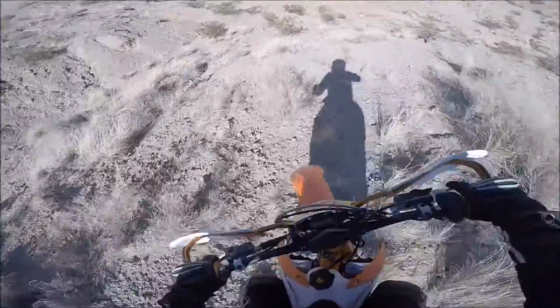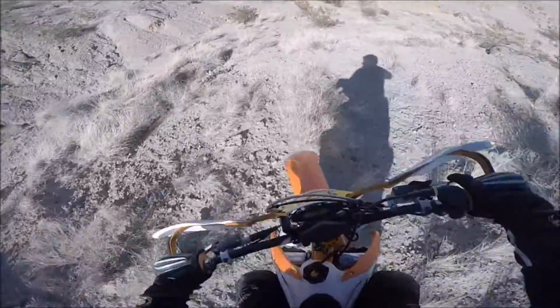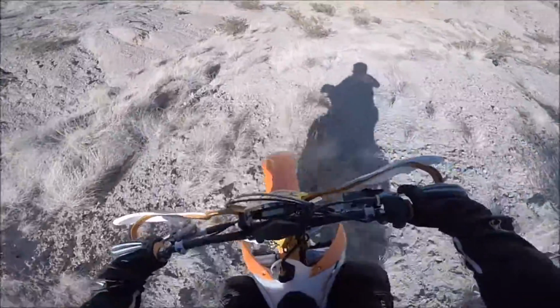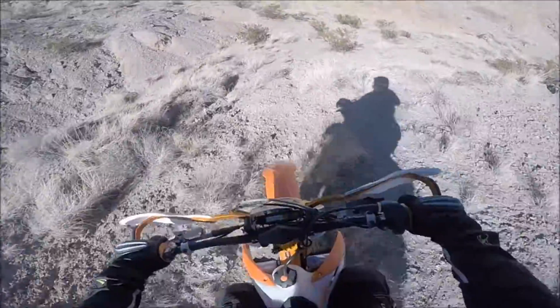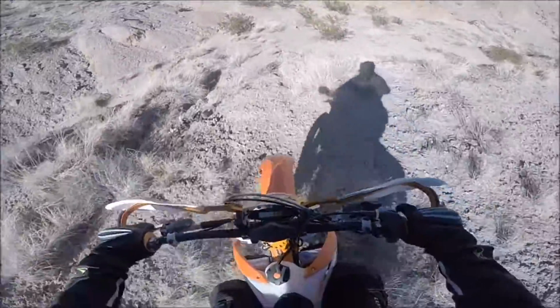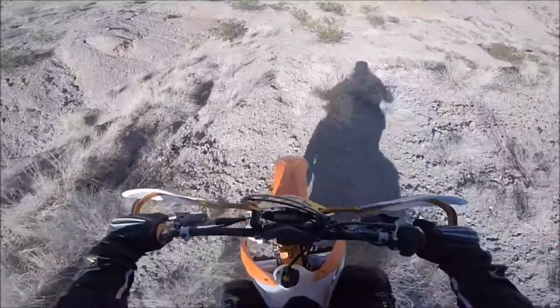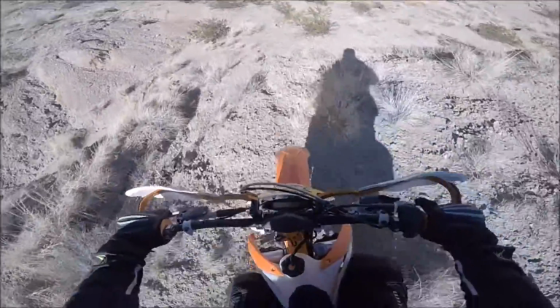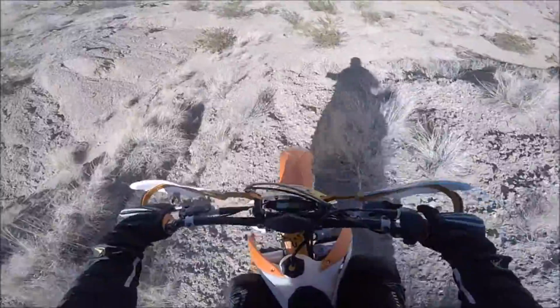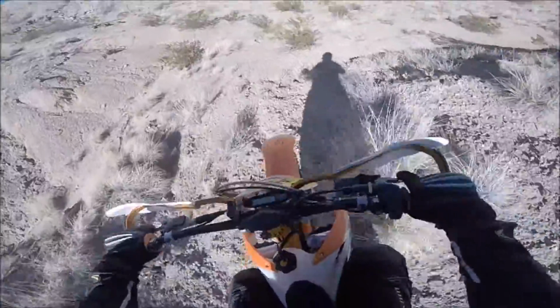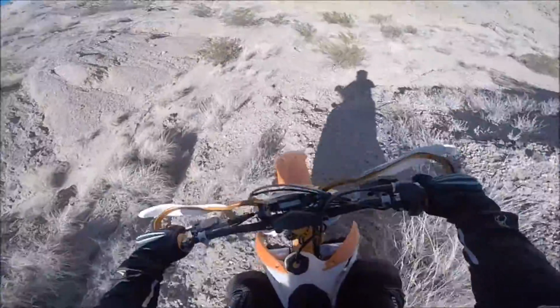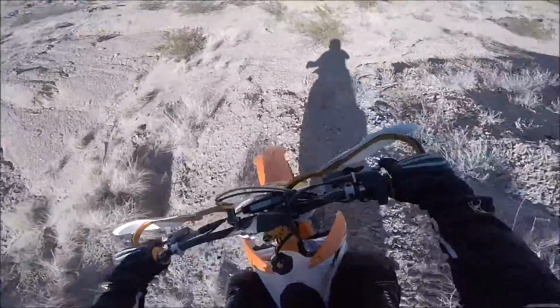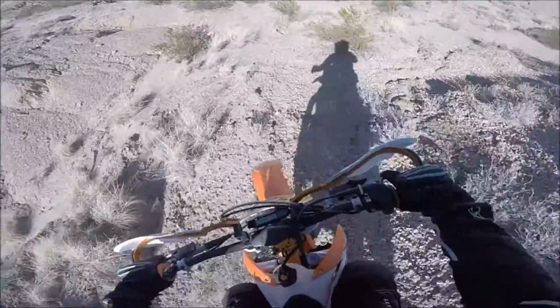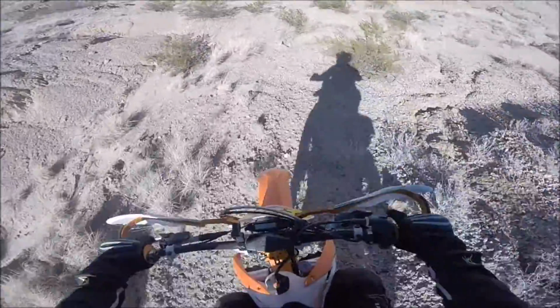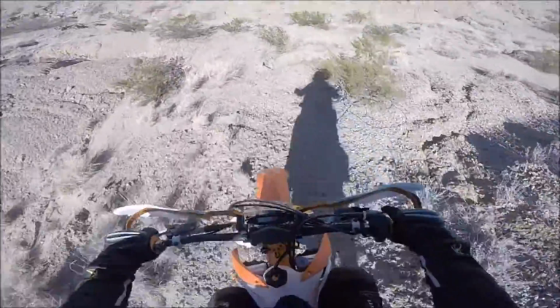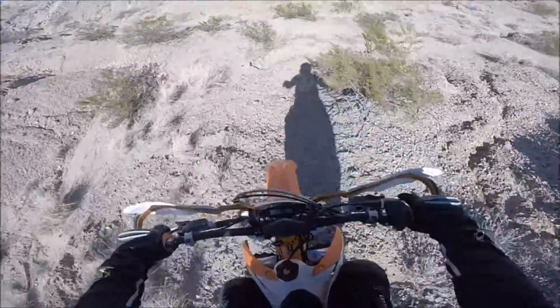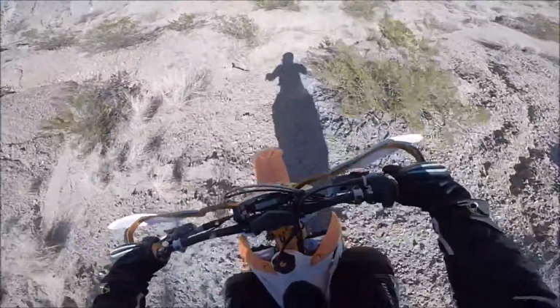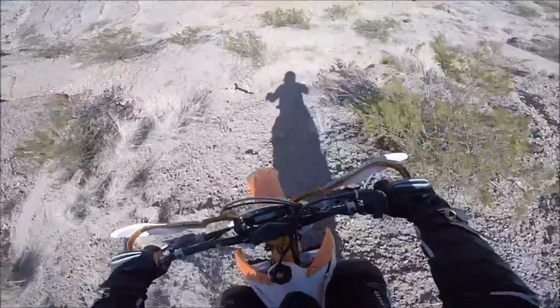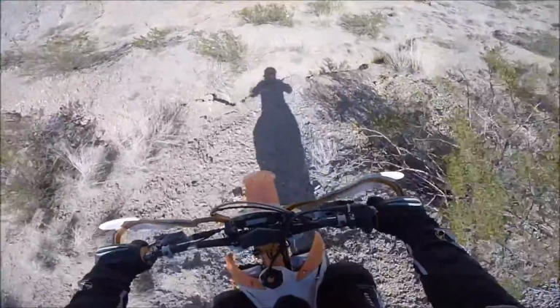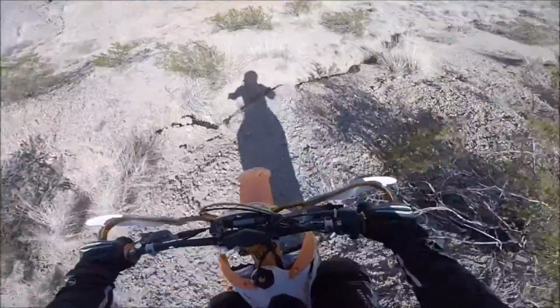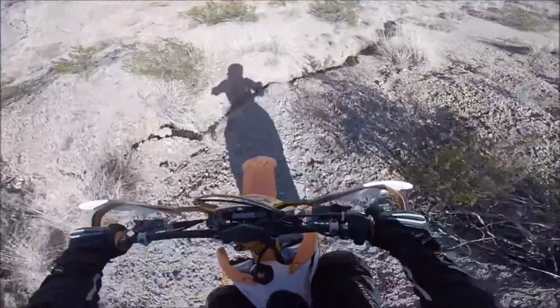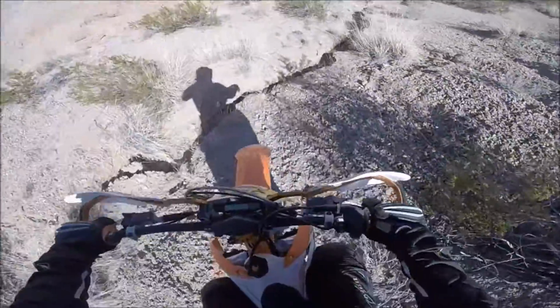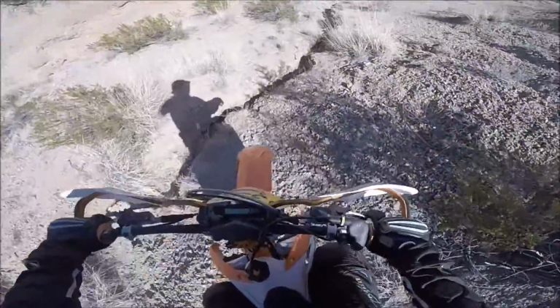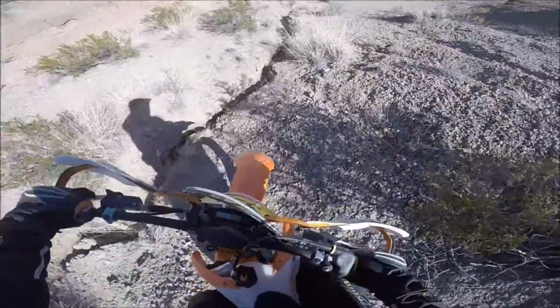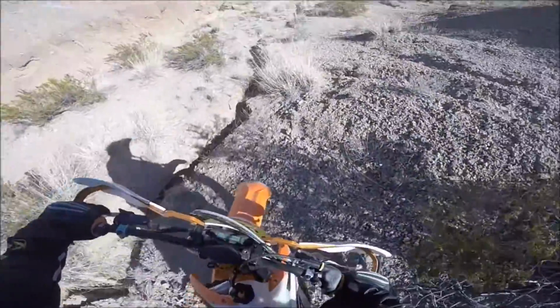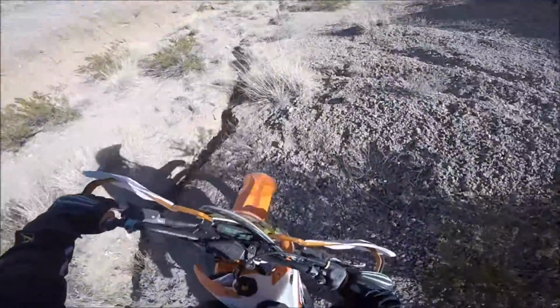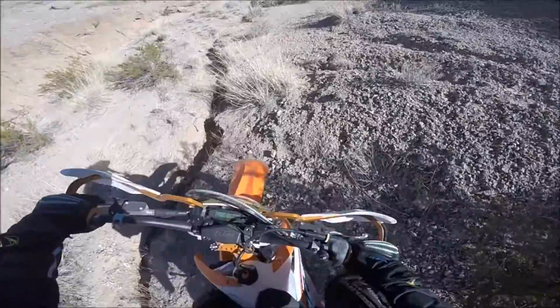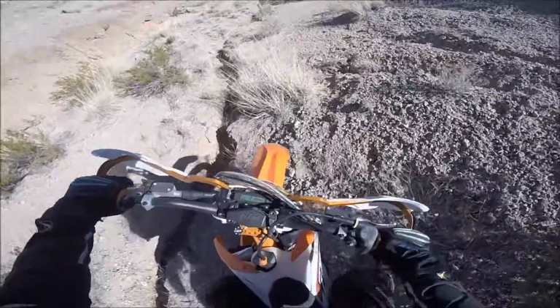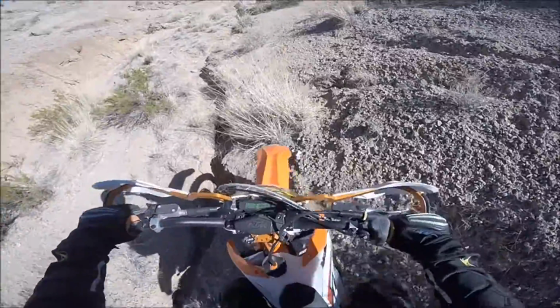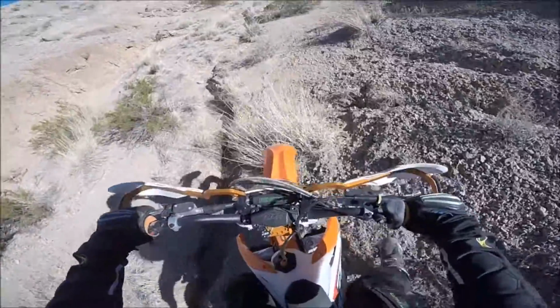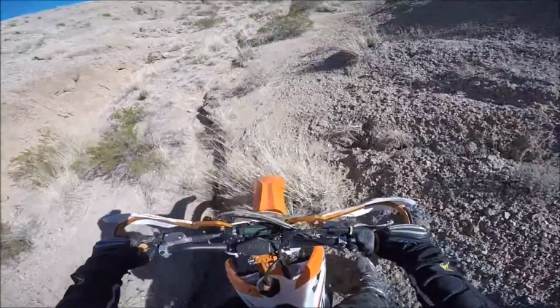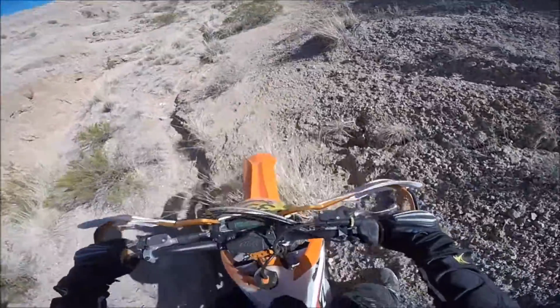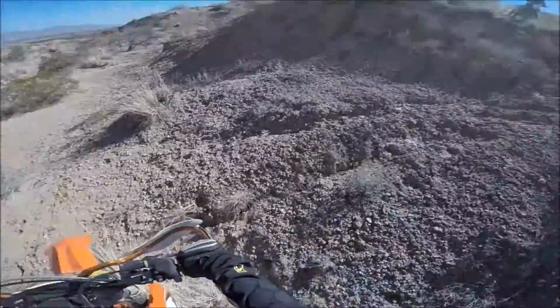Really loose, sandy desert terrain. The brakes — I was feathering the front on this one, and the back was pretty much locked up coming down that the whole way.